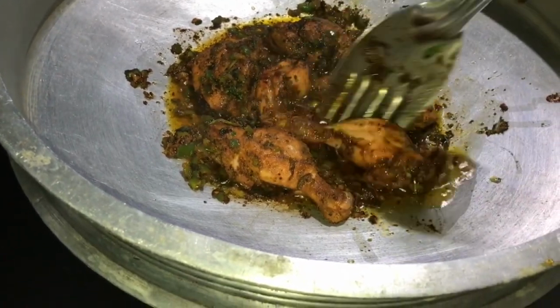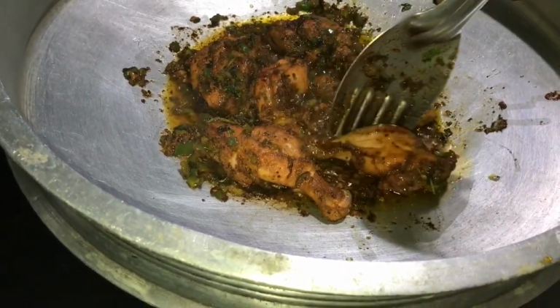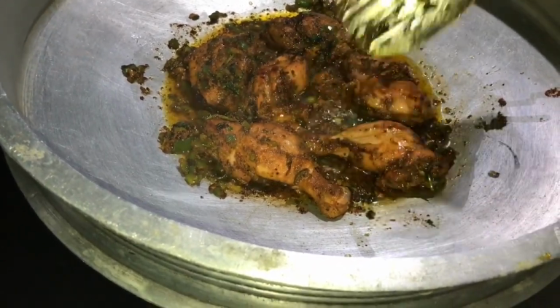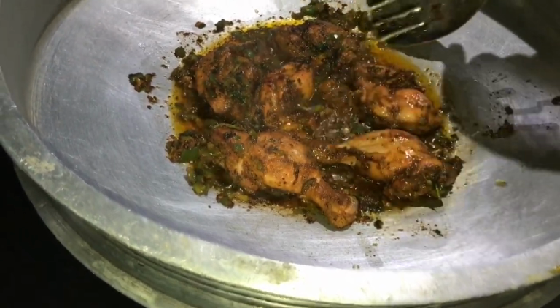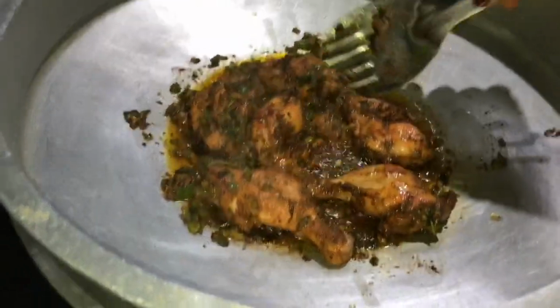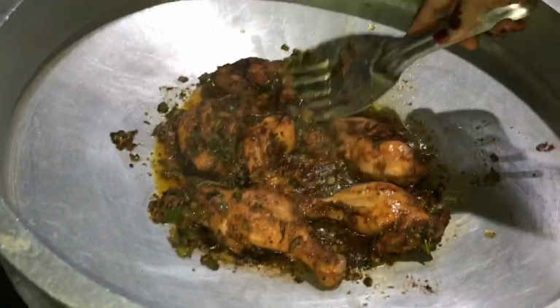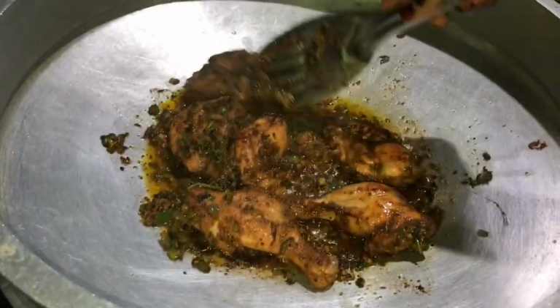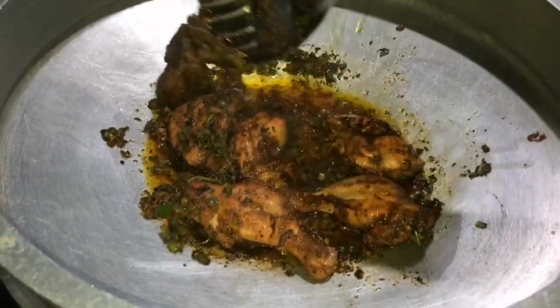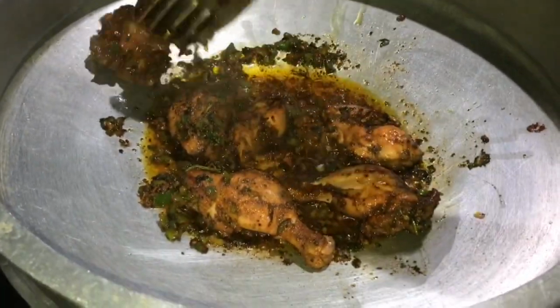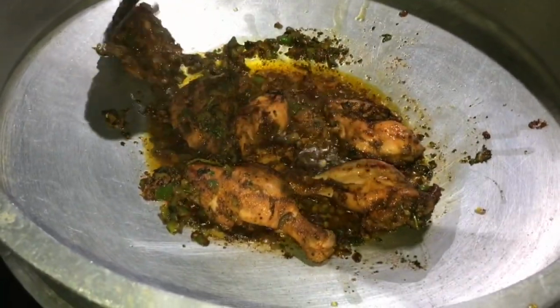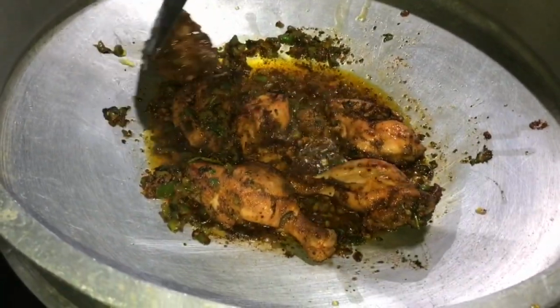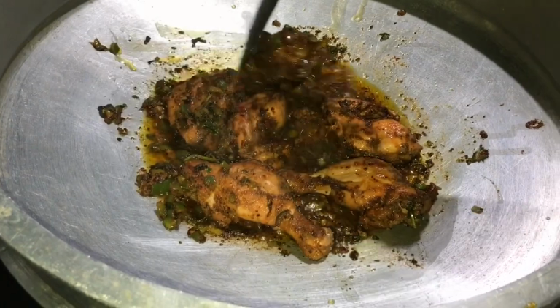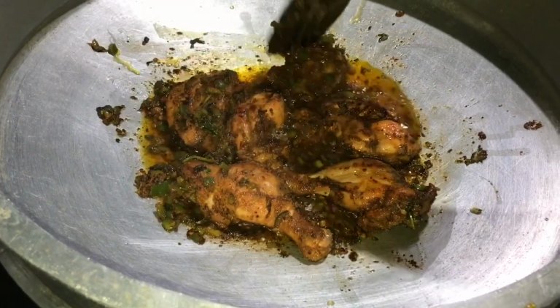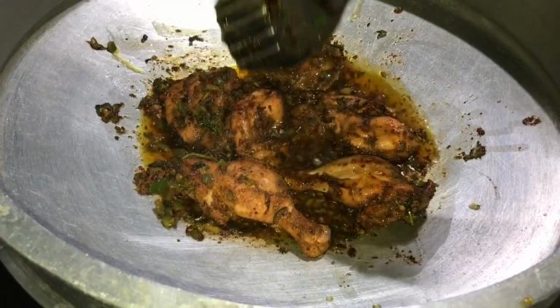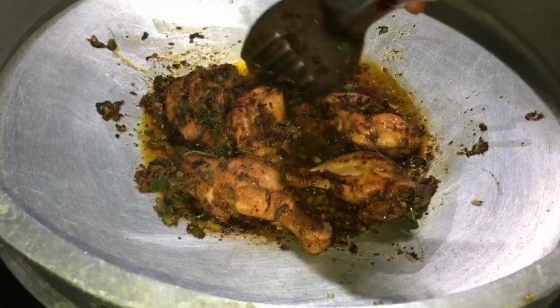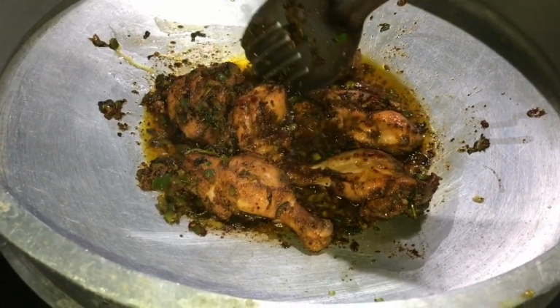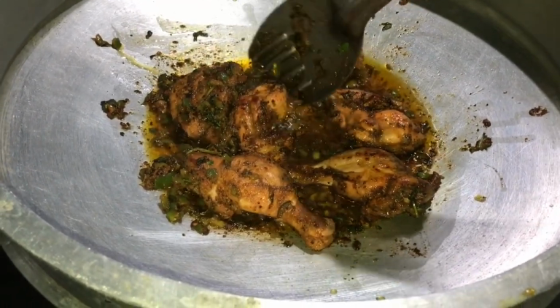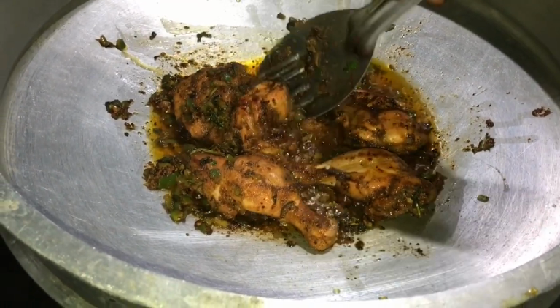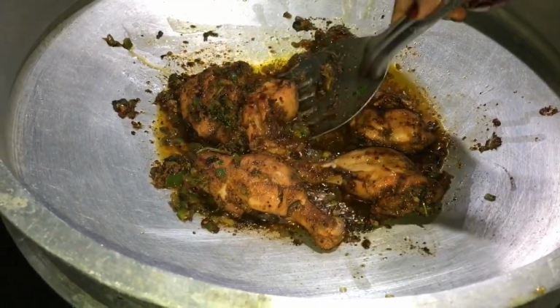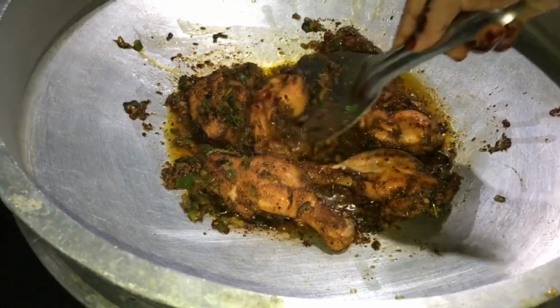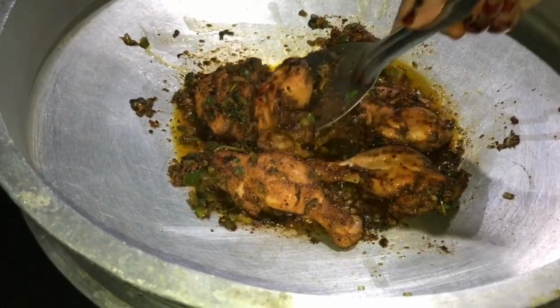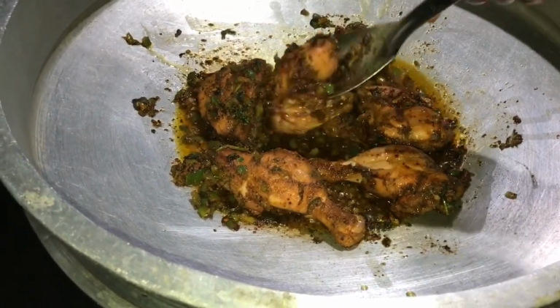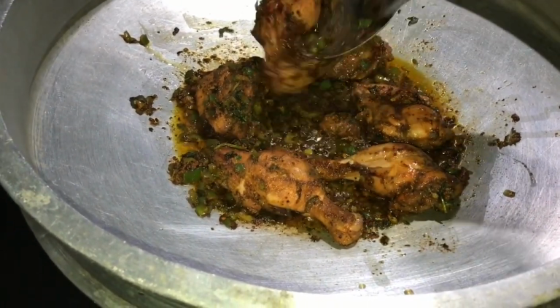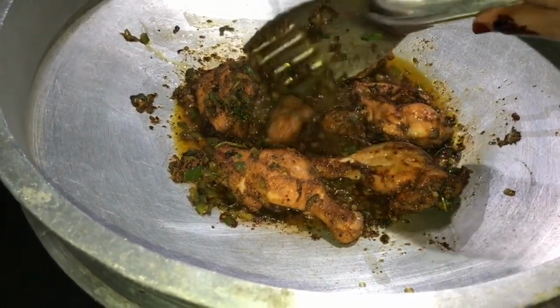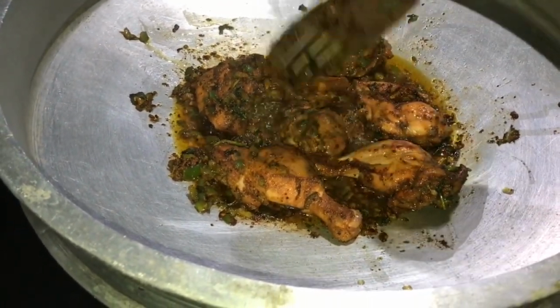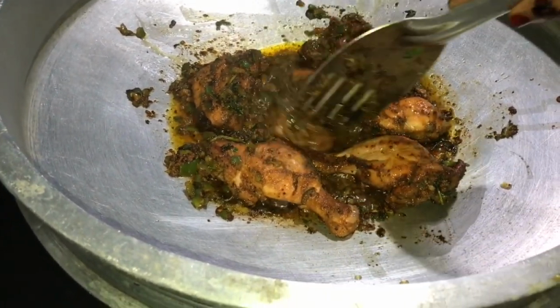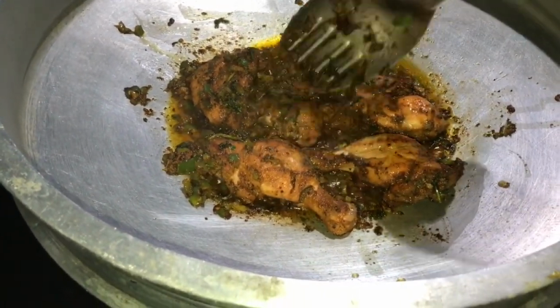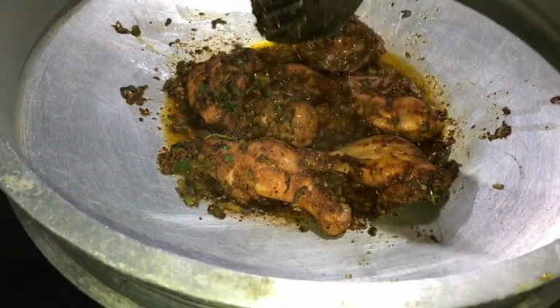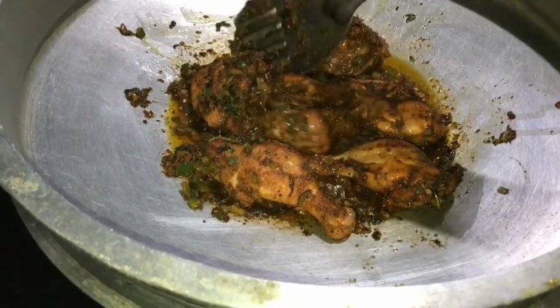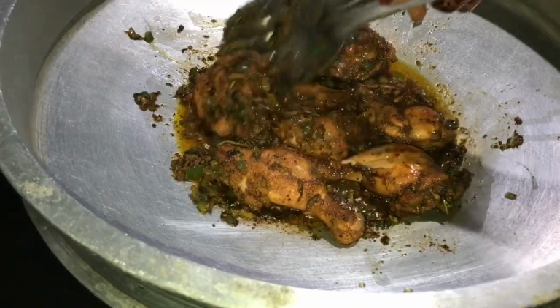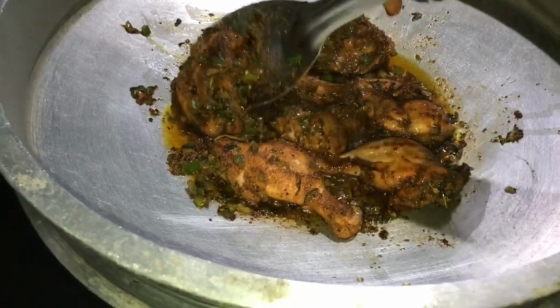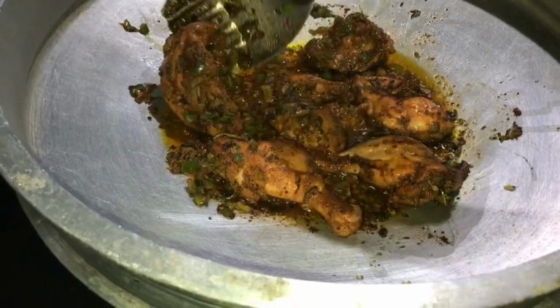I am going to cook for 25 minutes. We will cook for 5 minutes on 2 sides. This is how to cook — I used to cook a small fish.